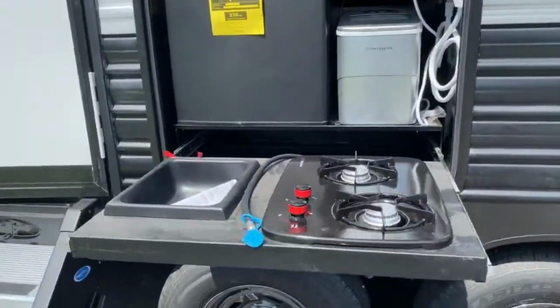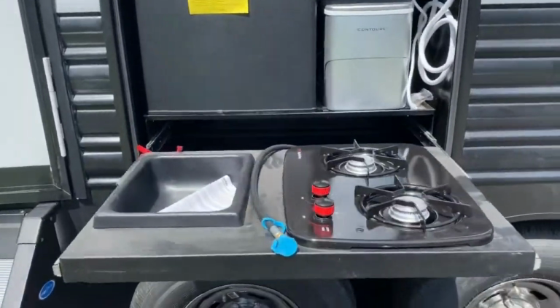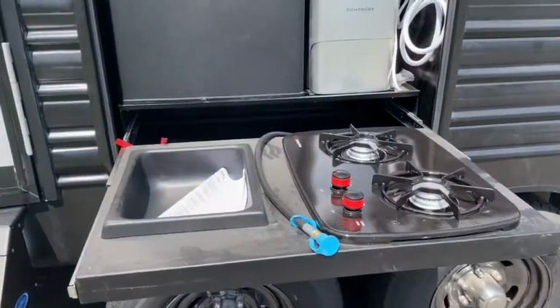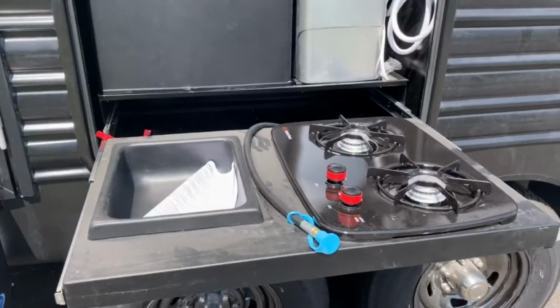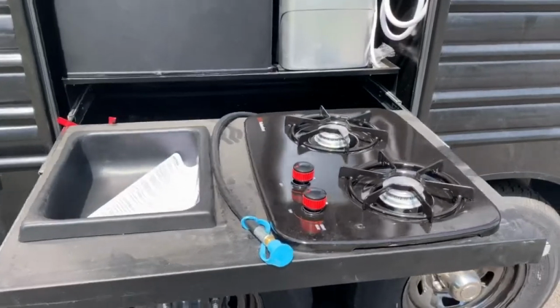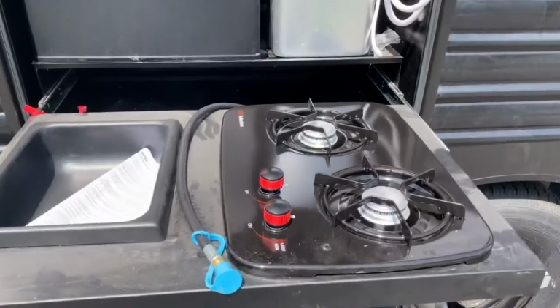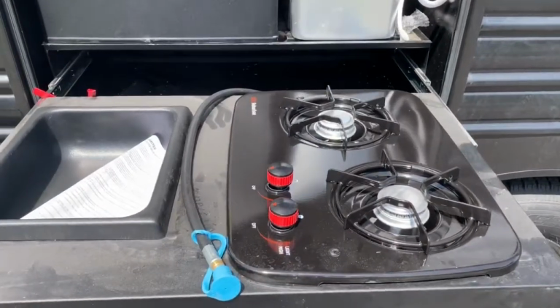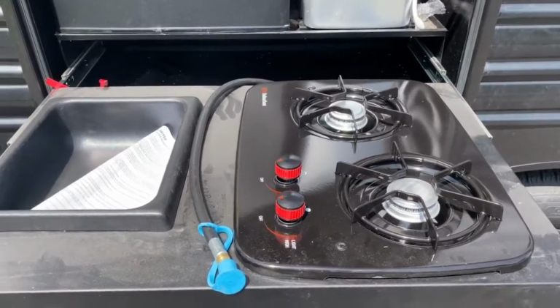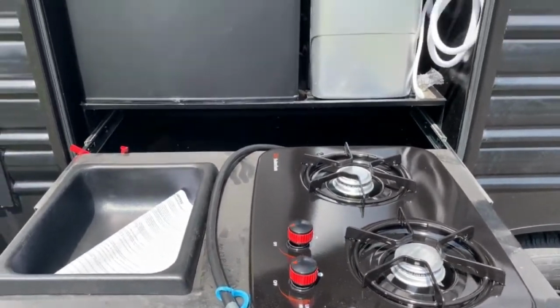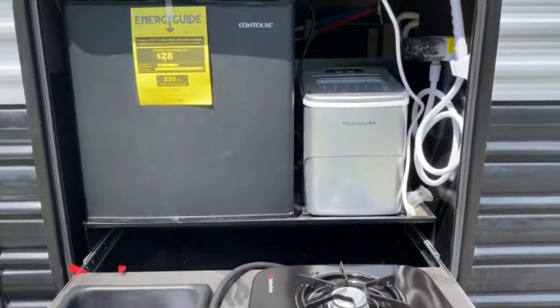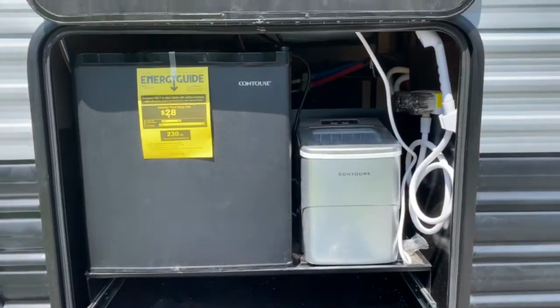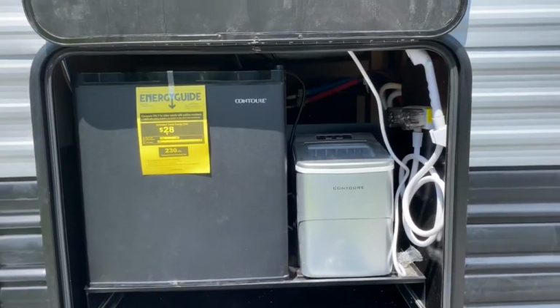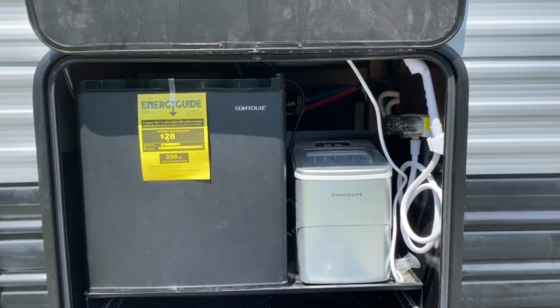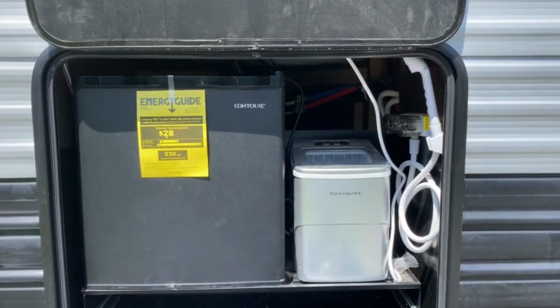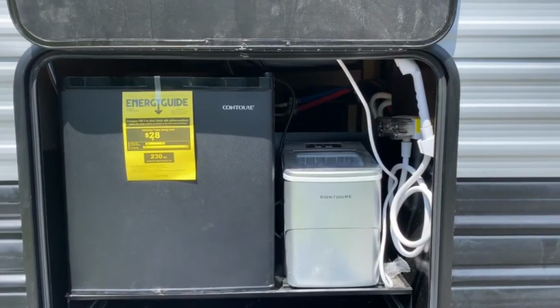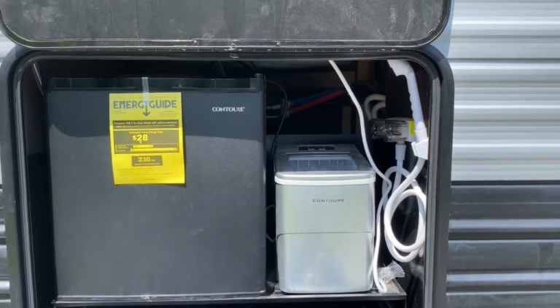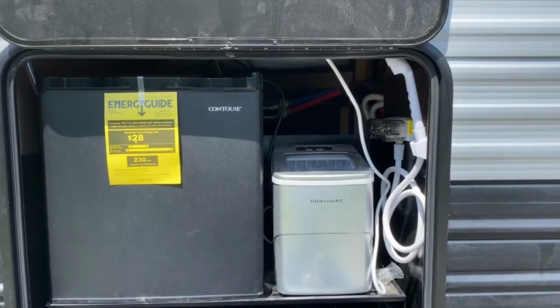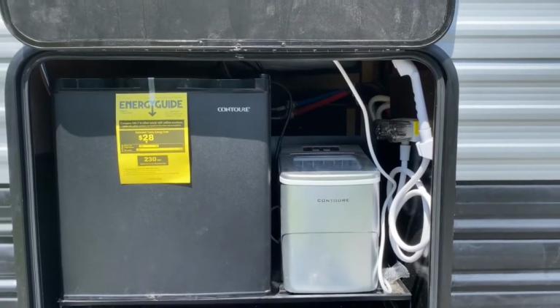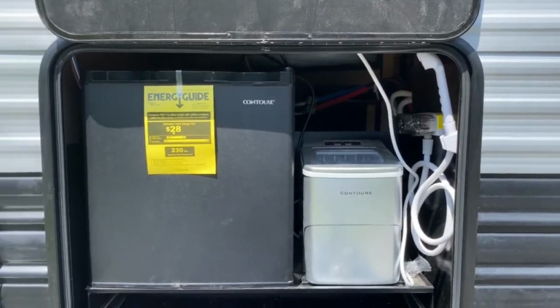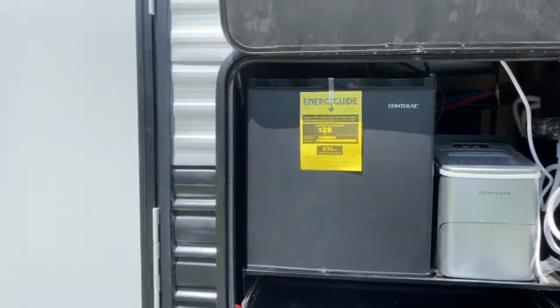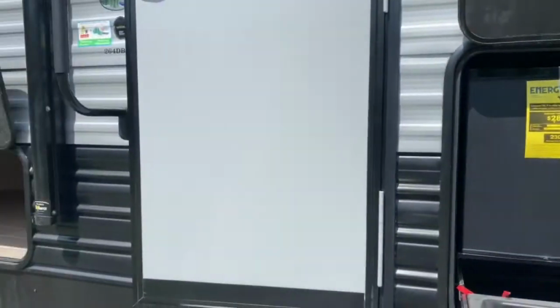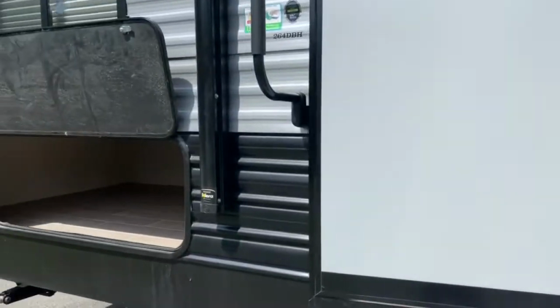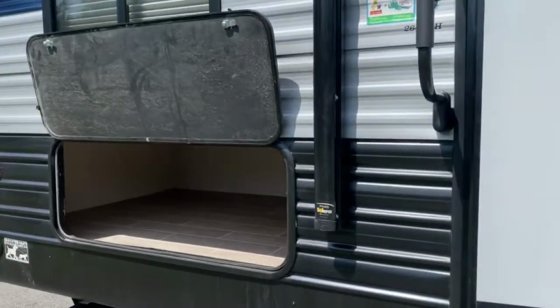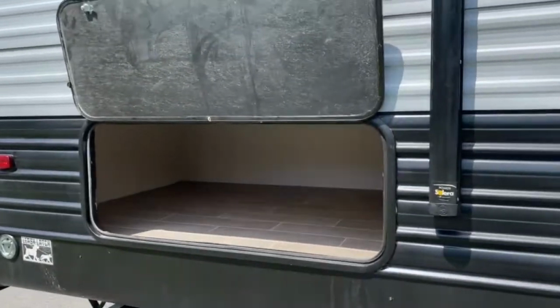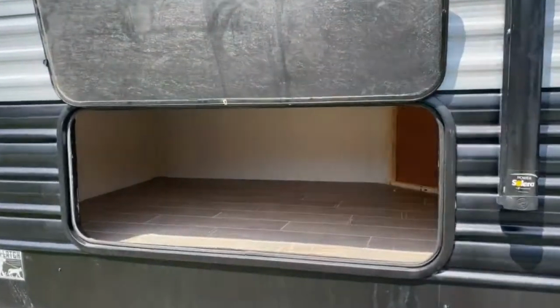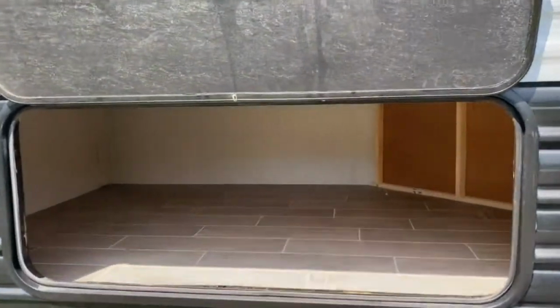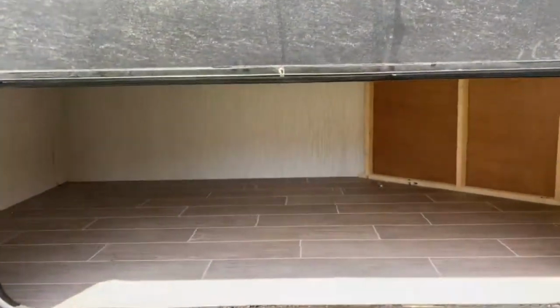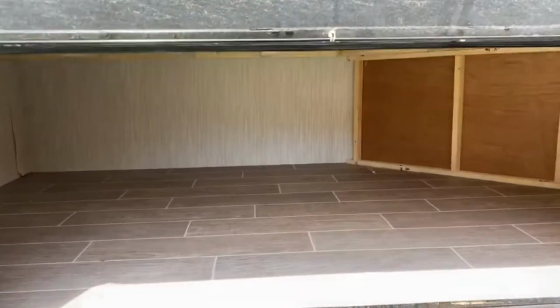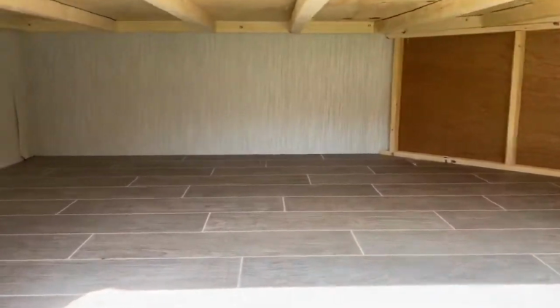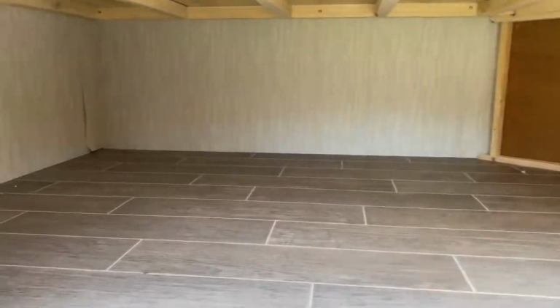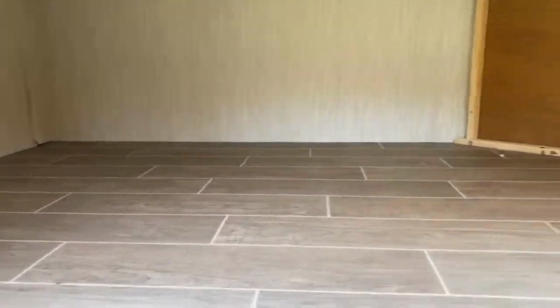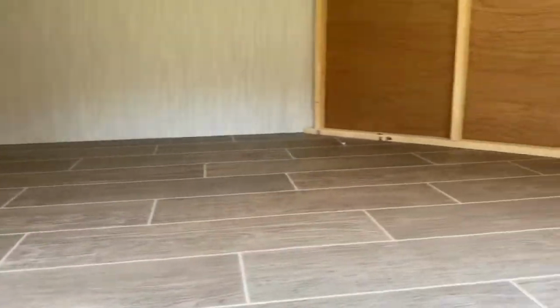On your outdoor kitchen you've got a wash basin sink along with a two-burner cooktop, ice maker, cube refrigerator, and a pull-down sprayer. And then back here you've got tons of storage space.